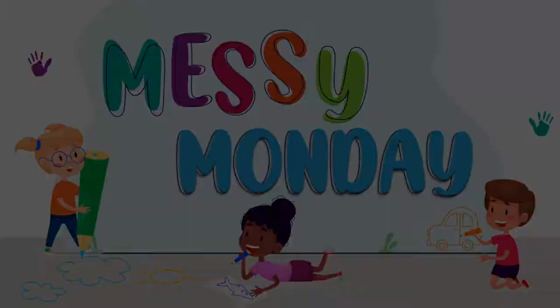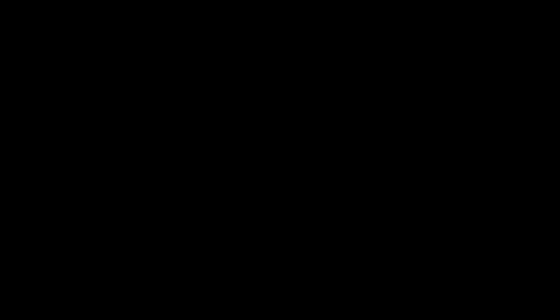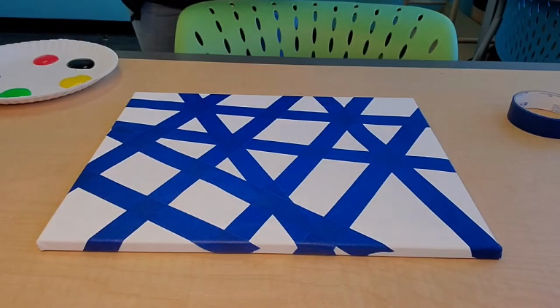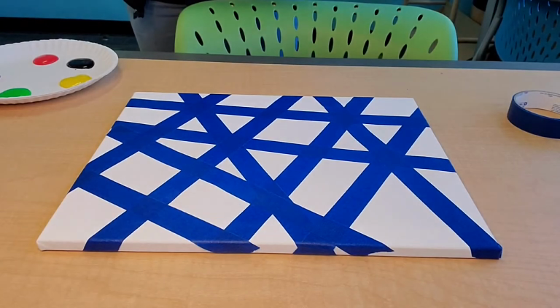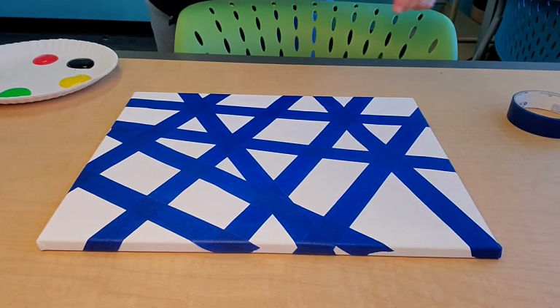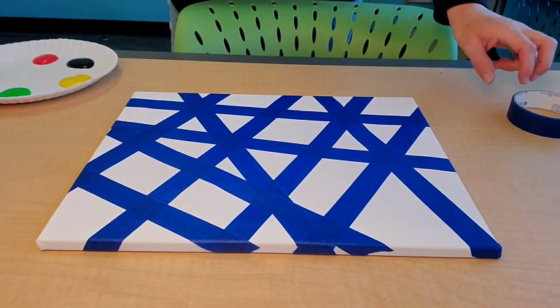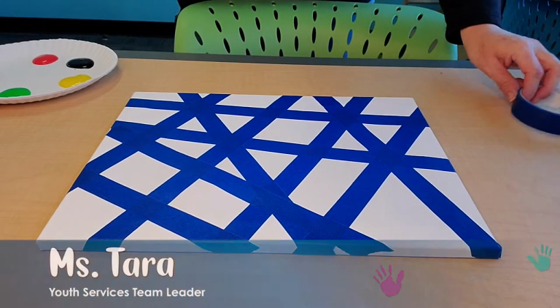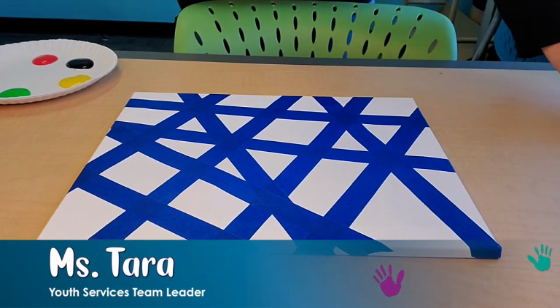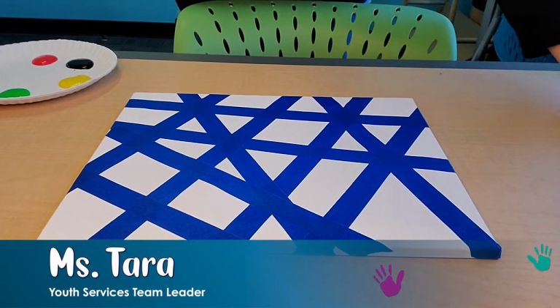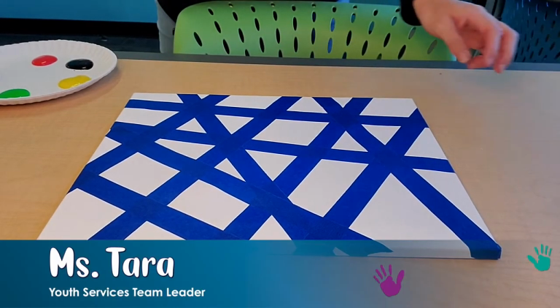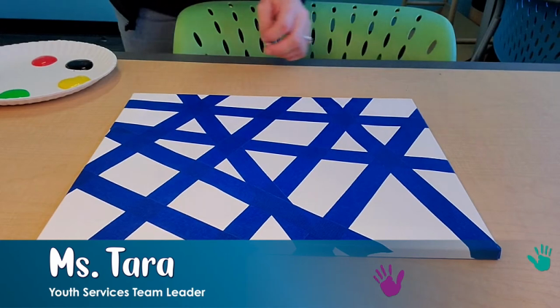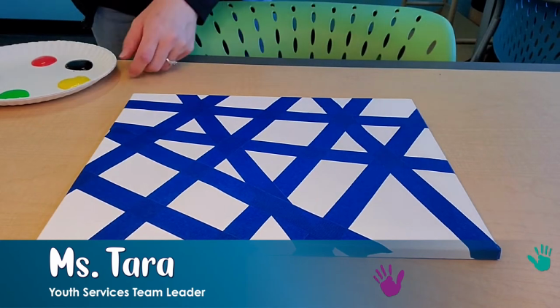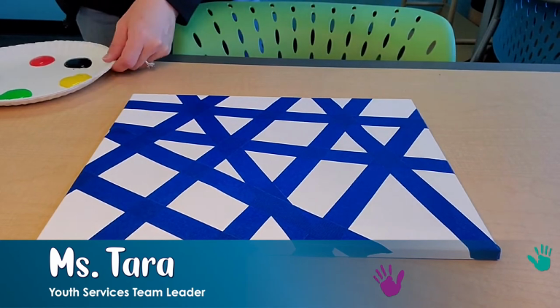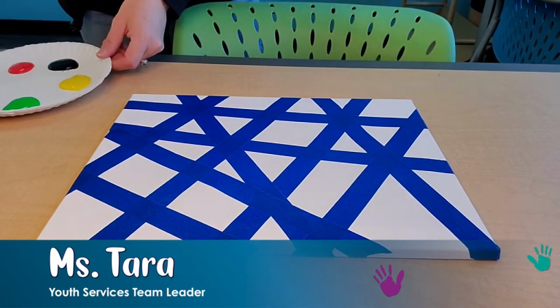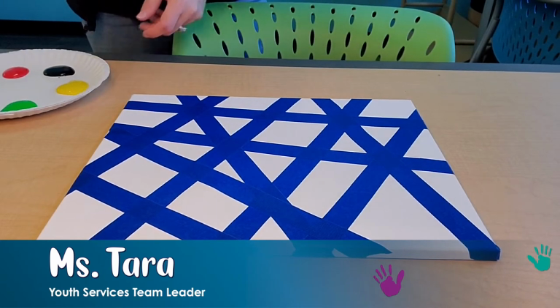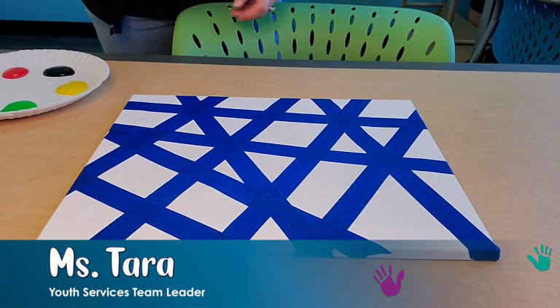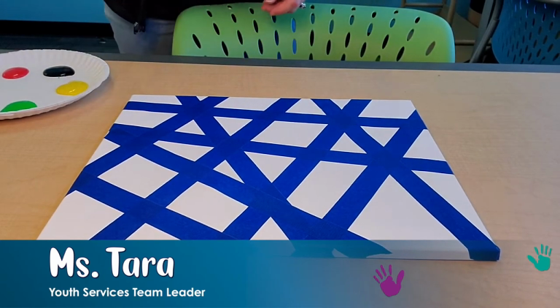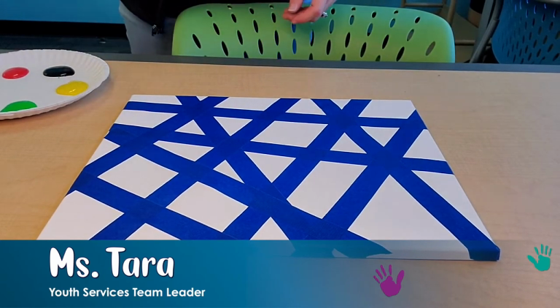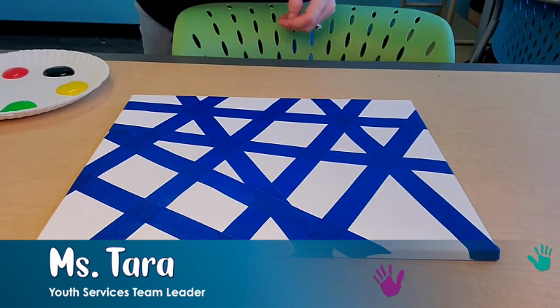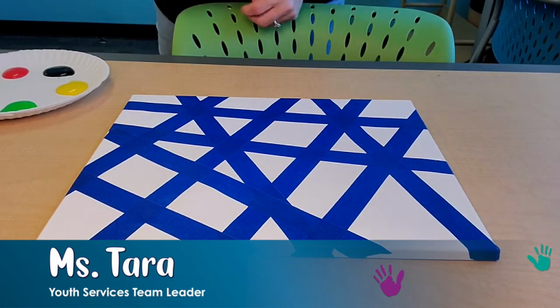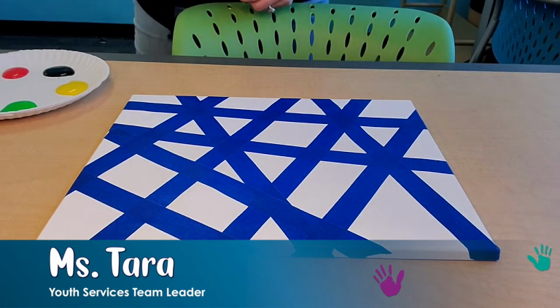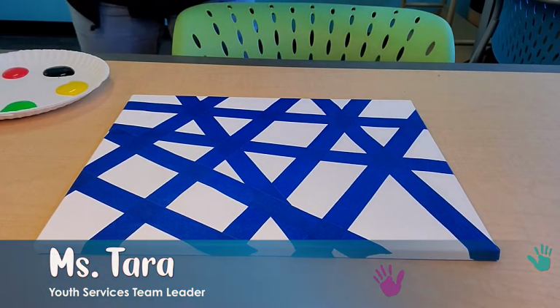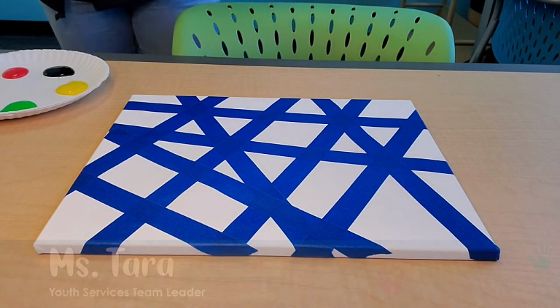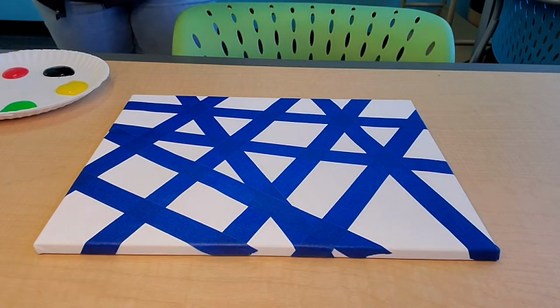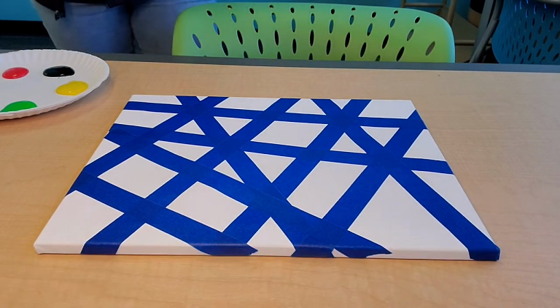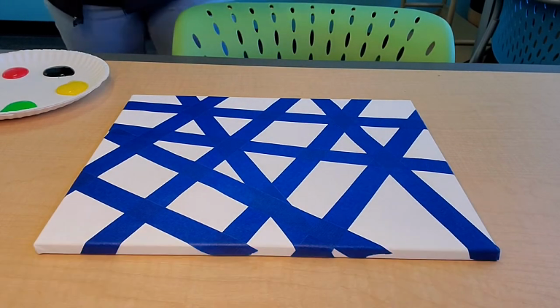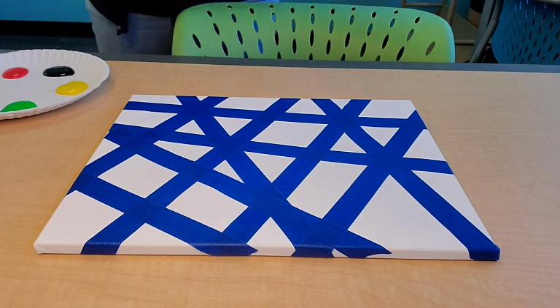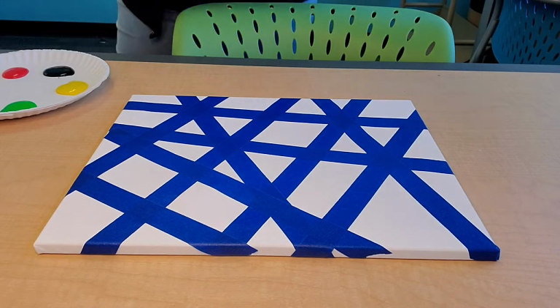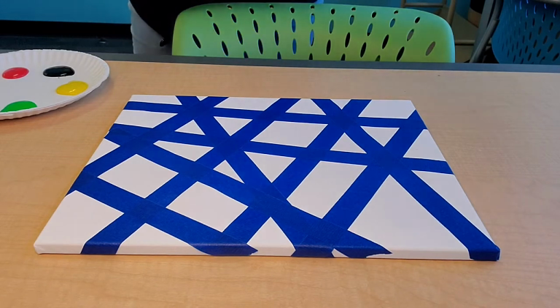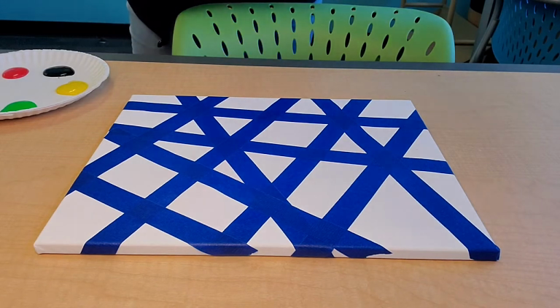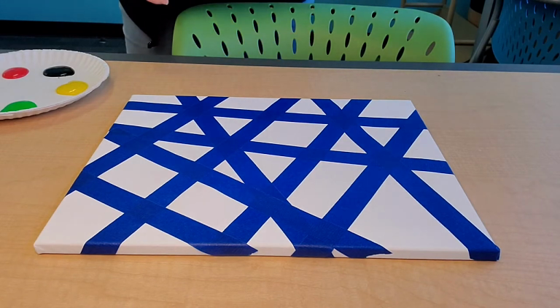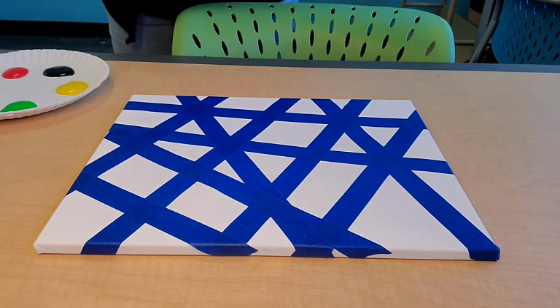Hi everyone, this is Miss Tara with Niles District Library. This is a fun messy art project — we are doing masking tape canvas art.